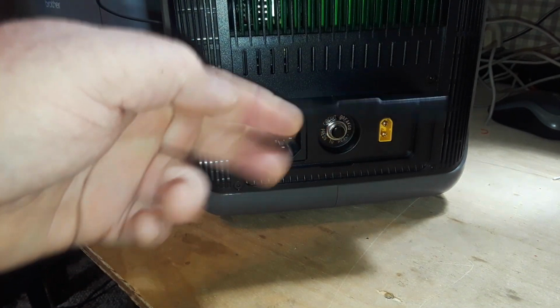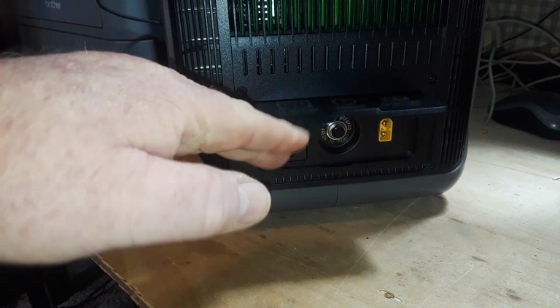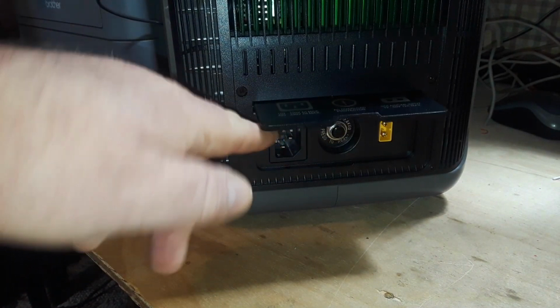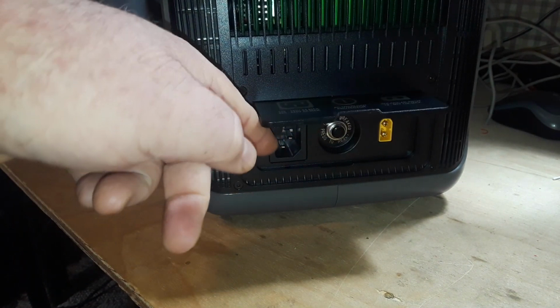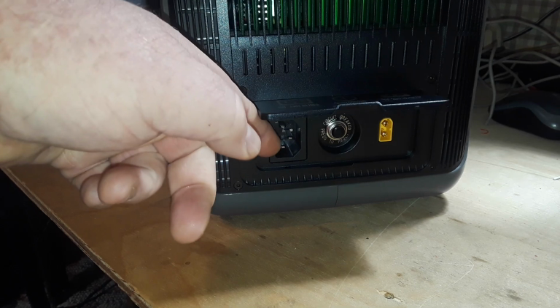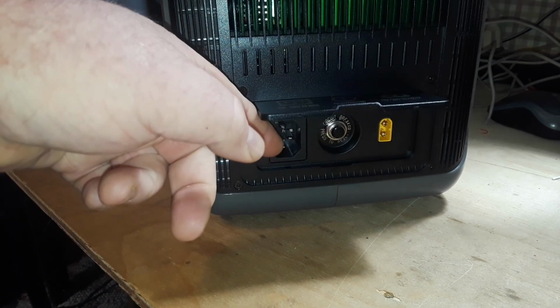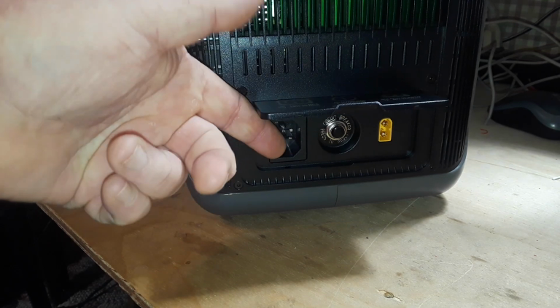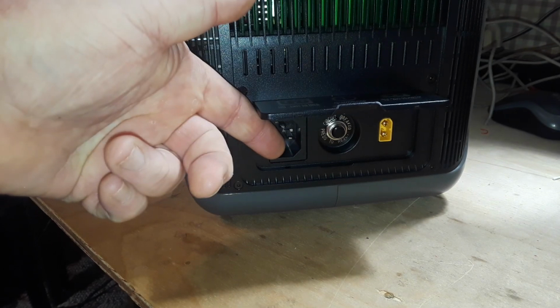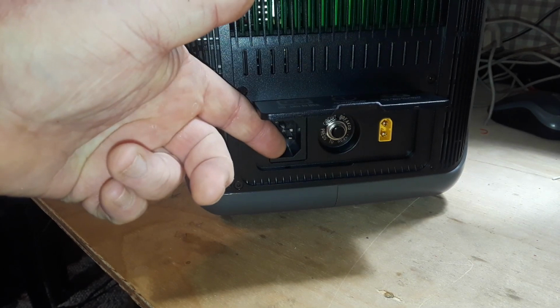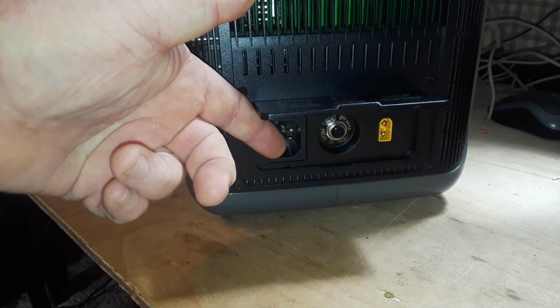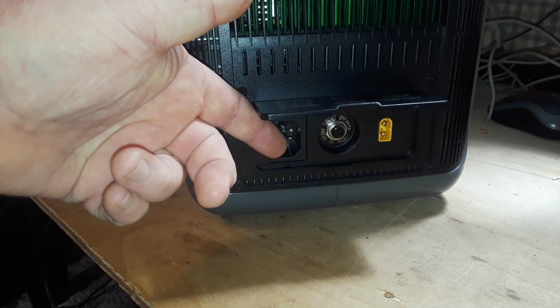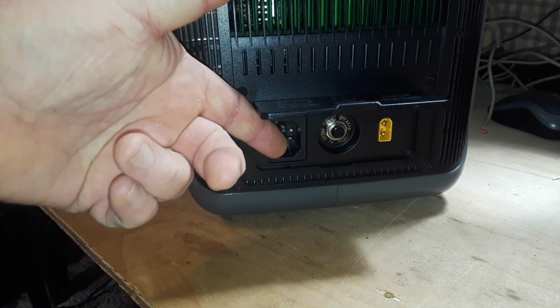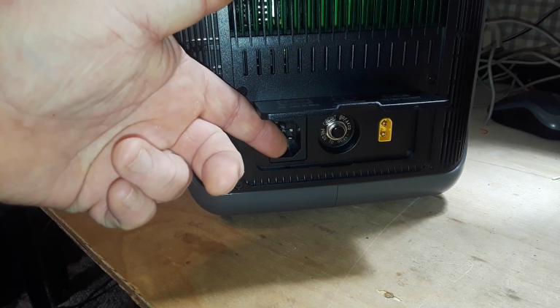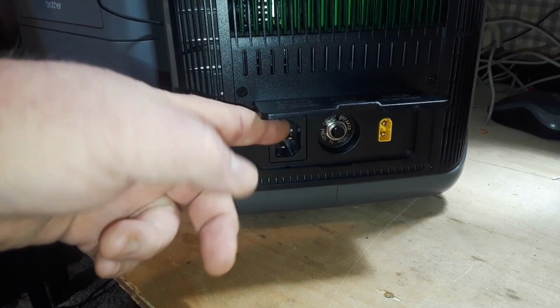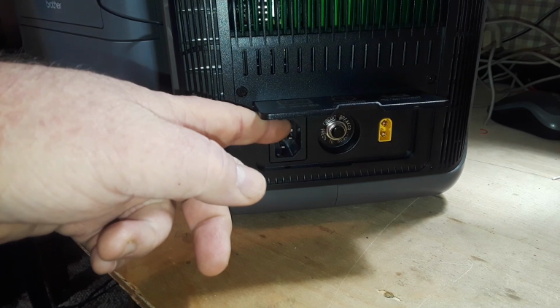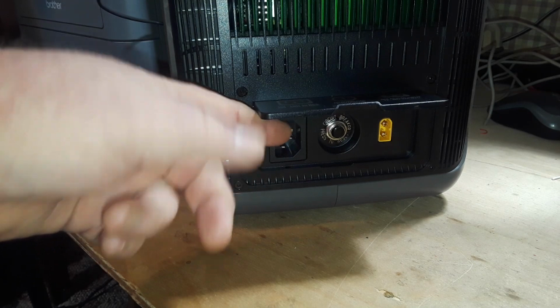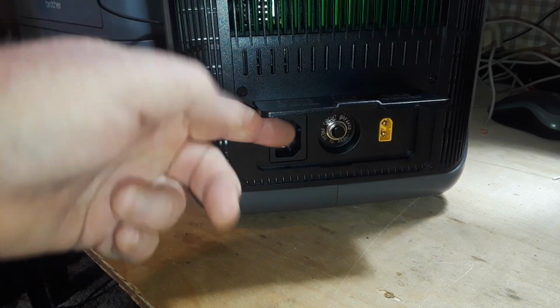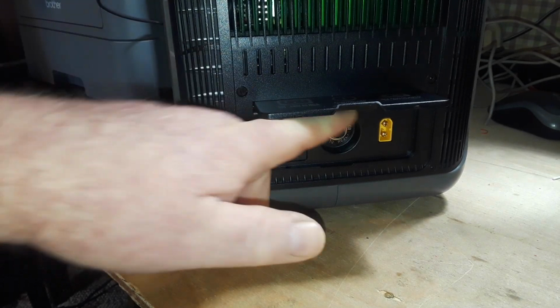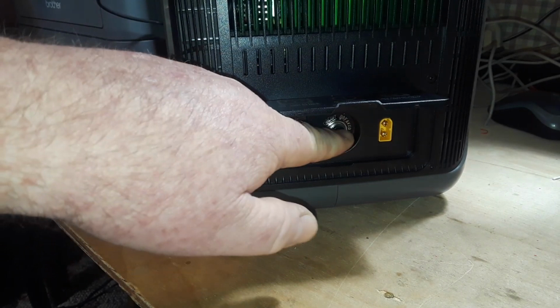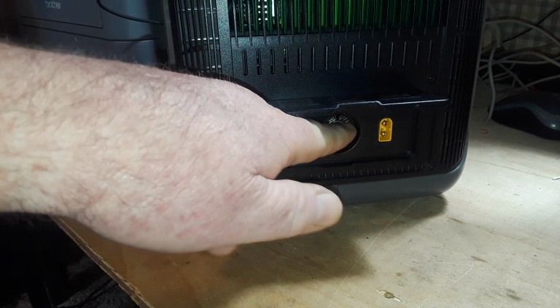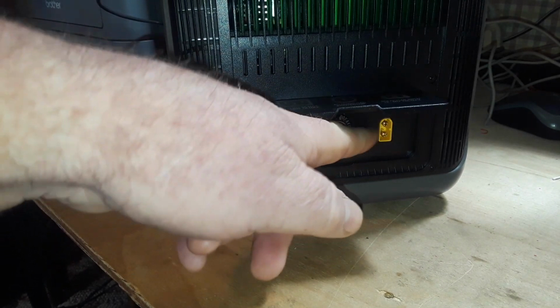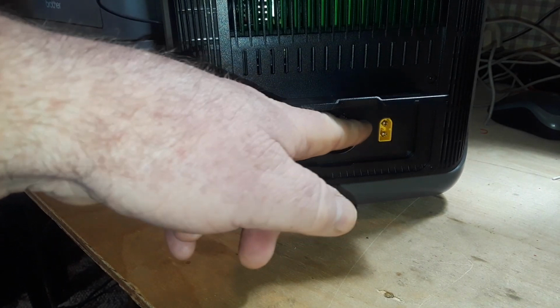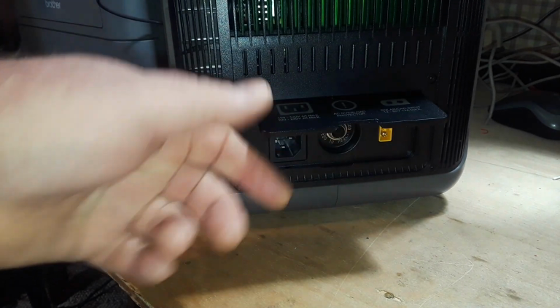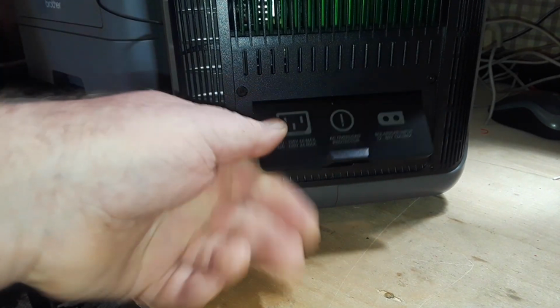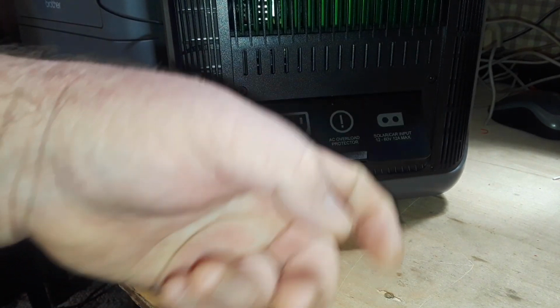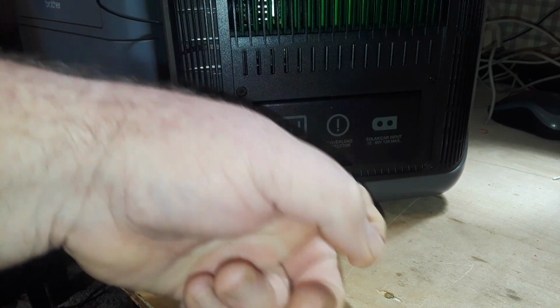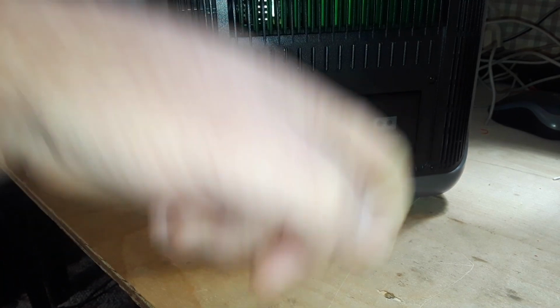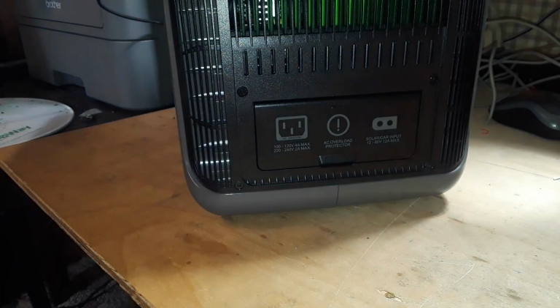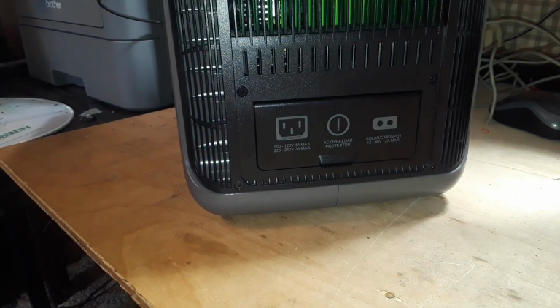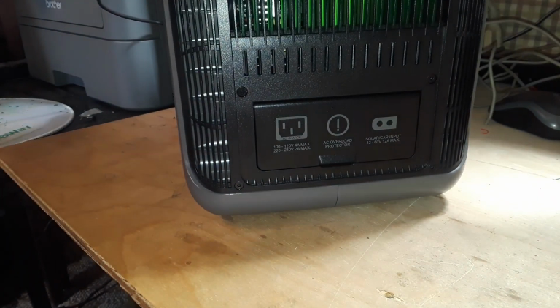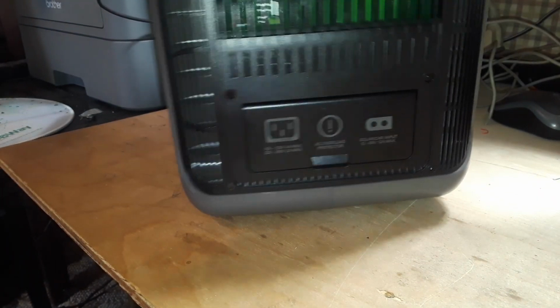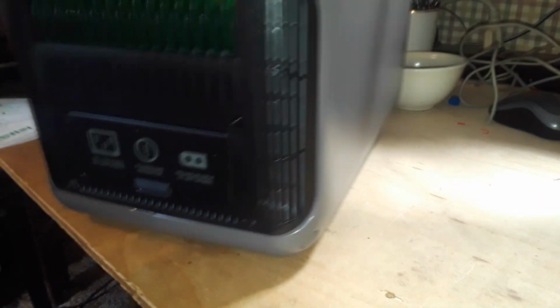We have a built-in IEC port, which means the power supply is built into the unit, a nice circuit breaker, and an XT60 connector that clicks into place really nicely.